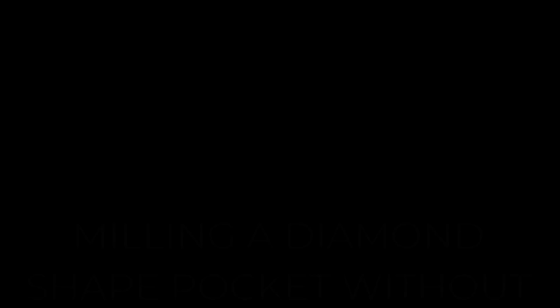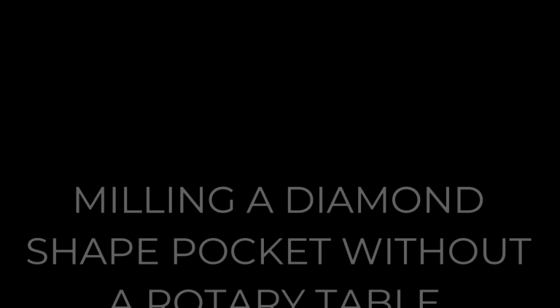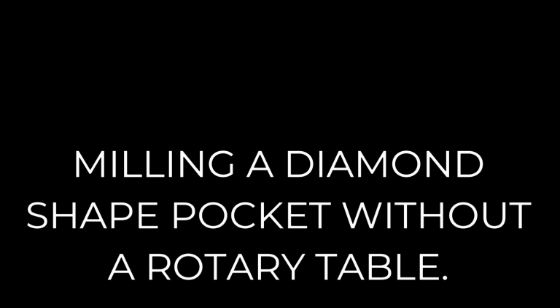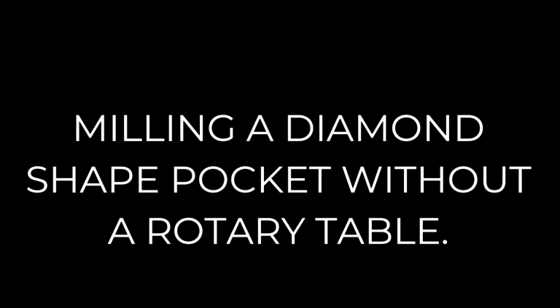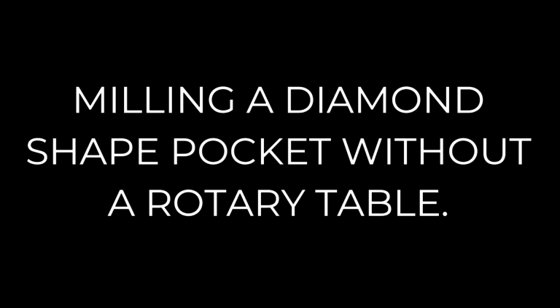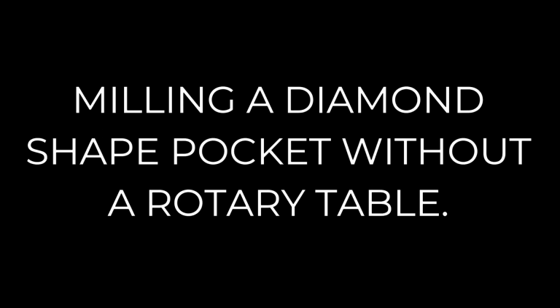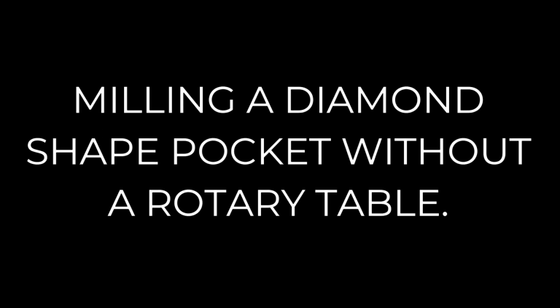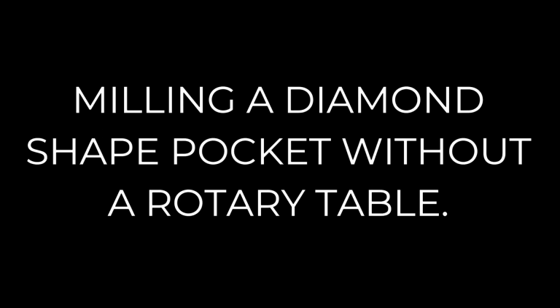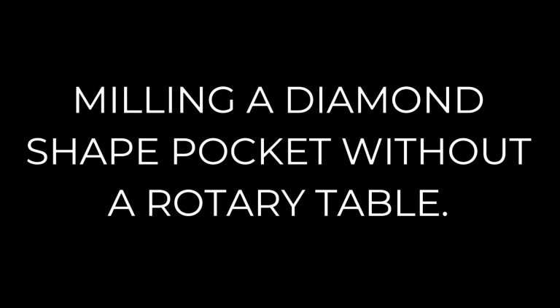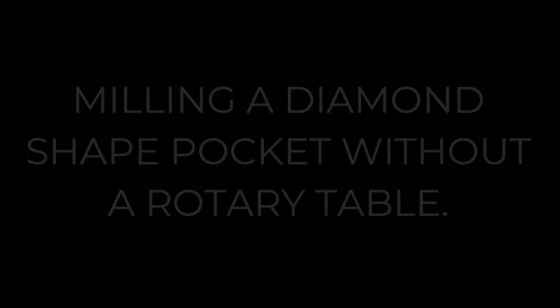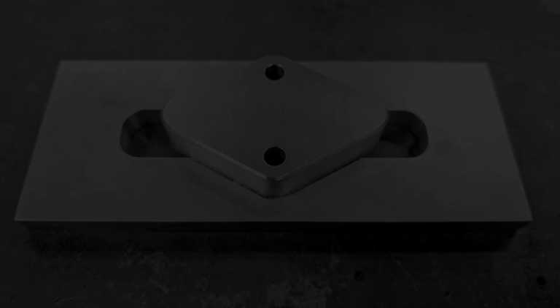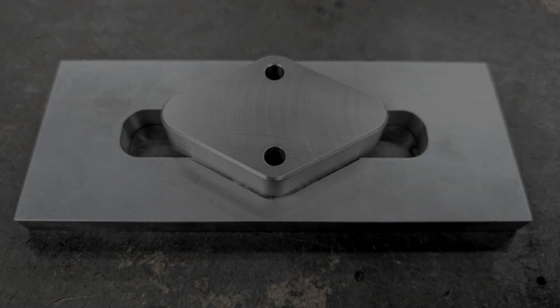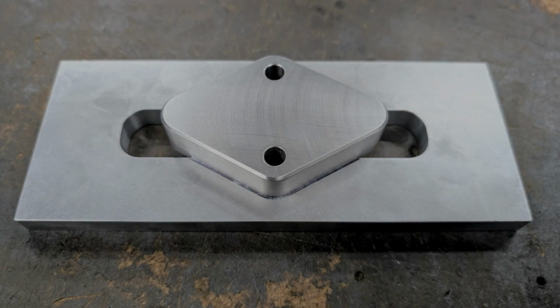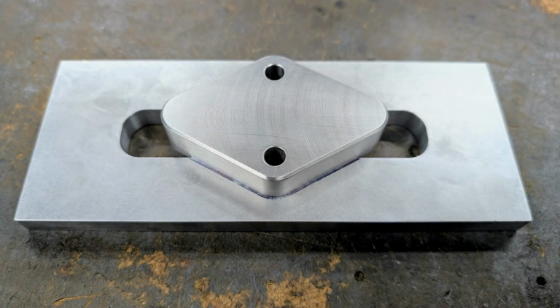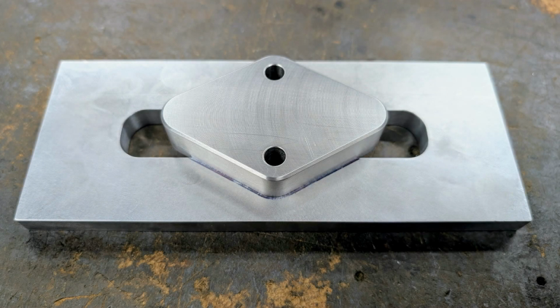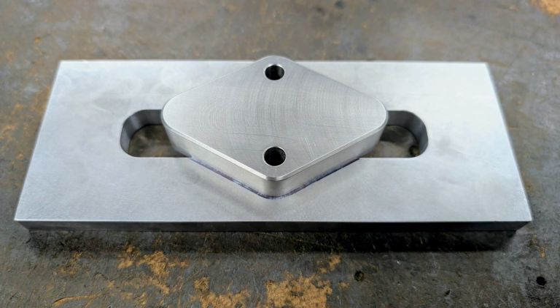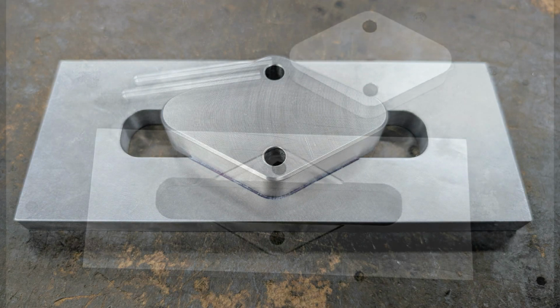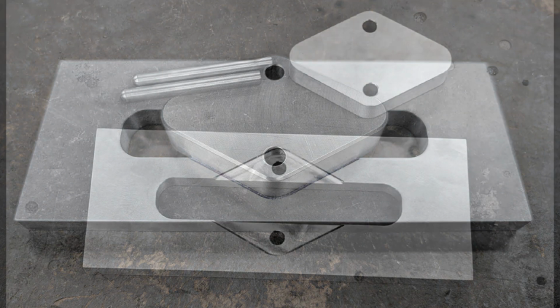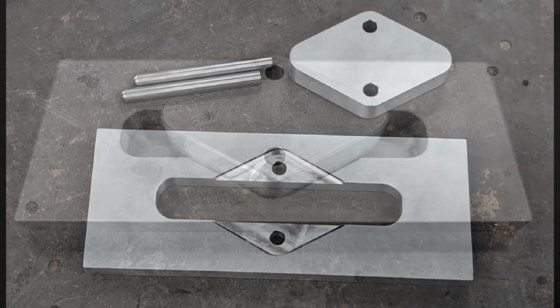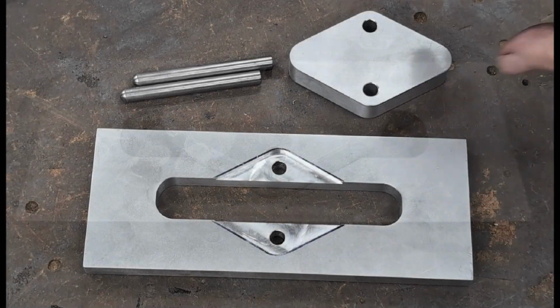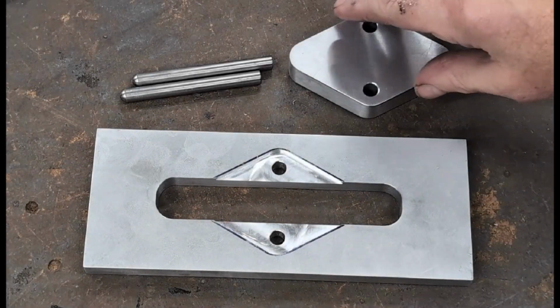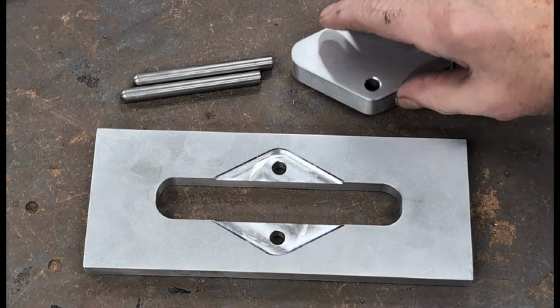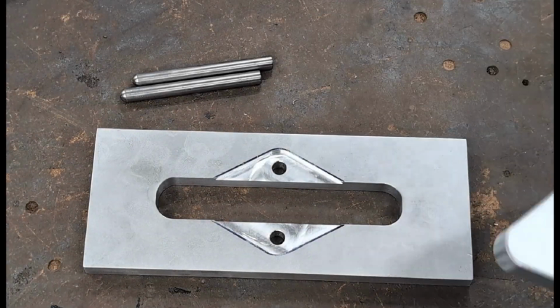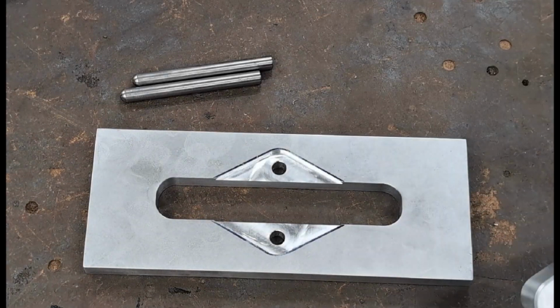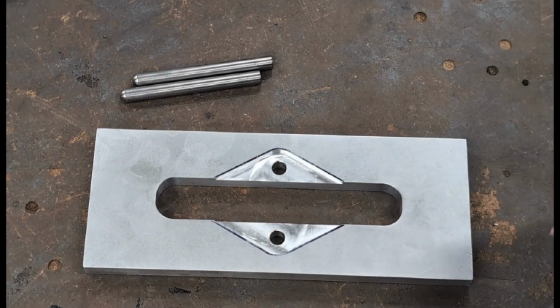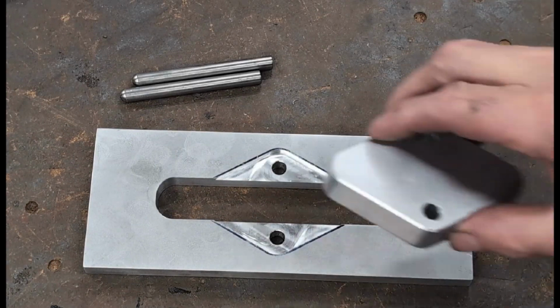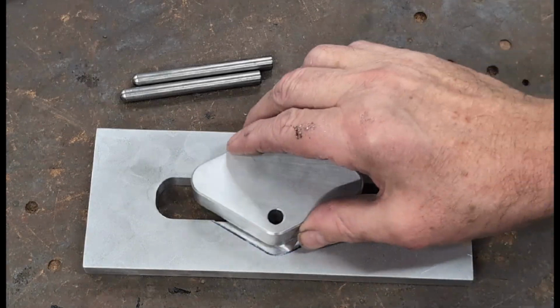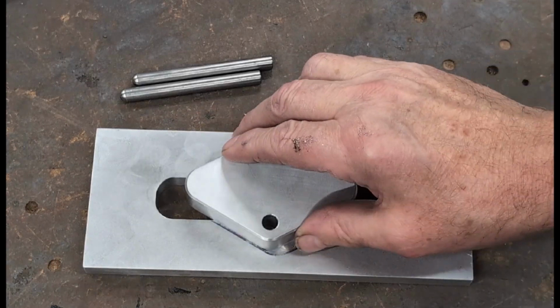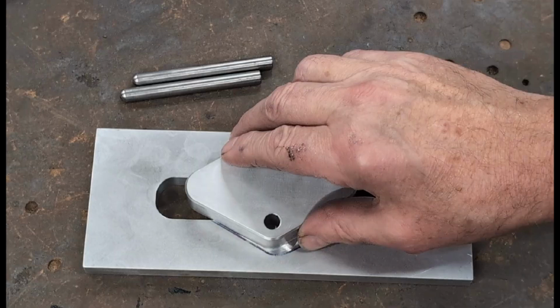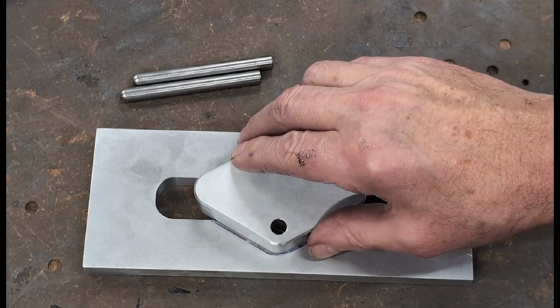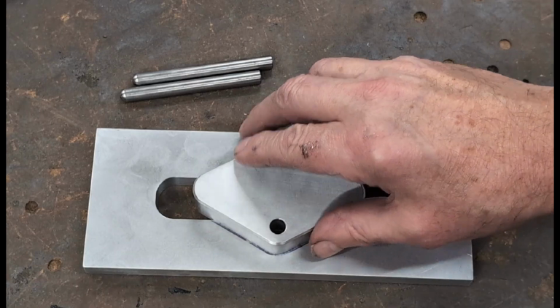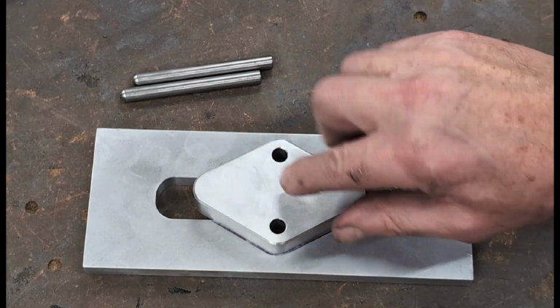This video was inspired by a recent demonstration where a brake caliper pocket was machined using a rotary table. In this video I'll show an alternative method — how to machine an angled or diamond shaped pocket accurately without using a rotary table.